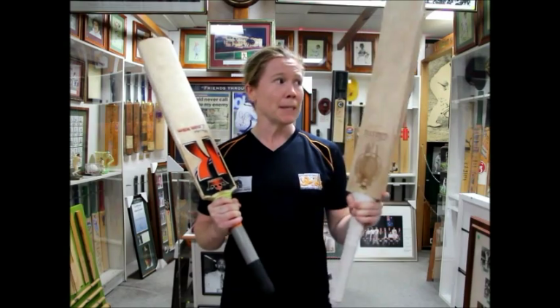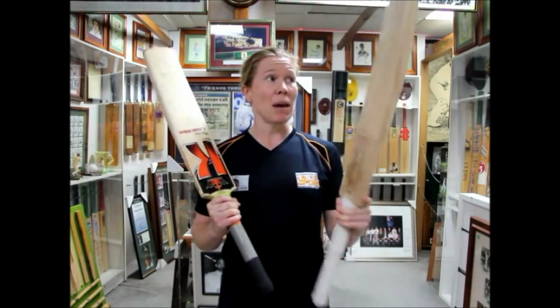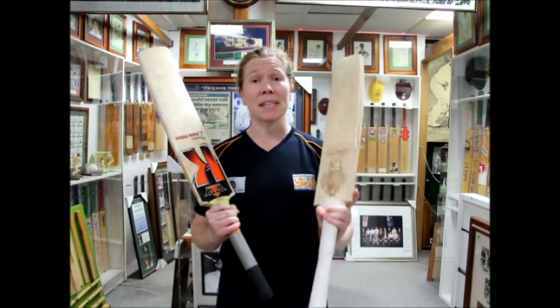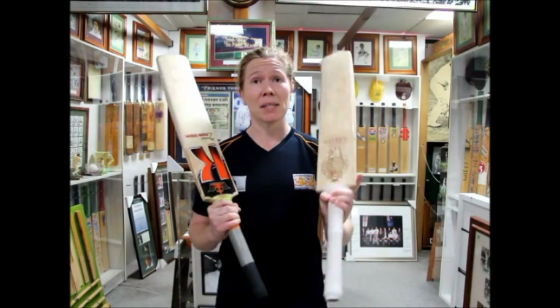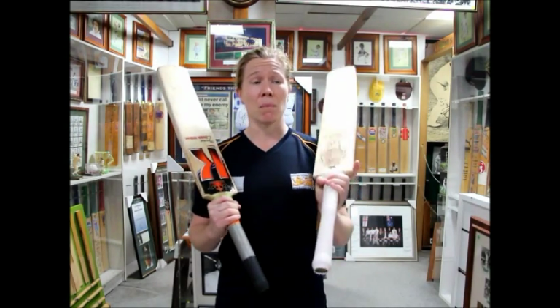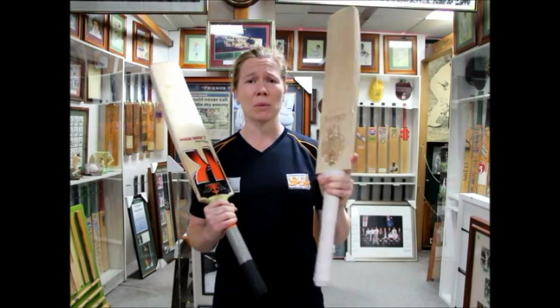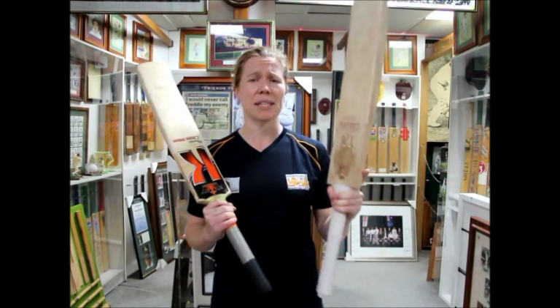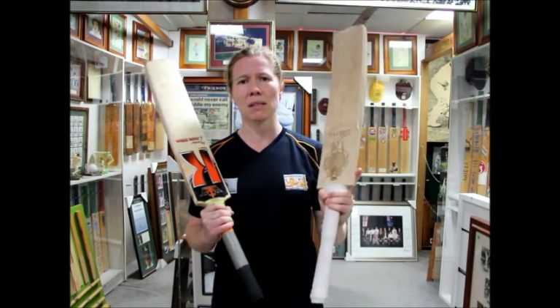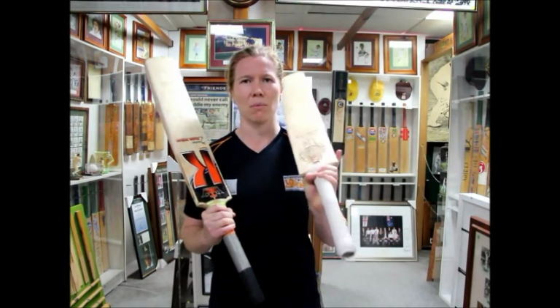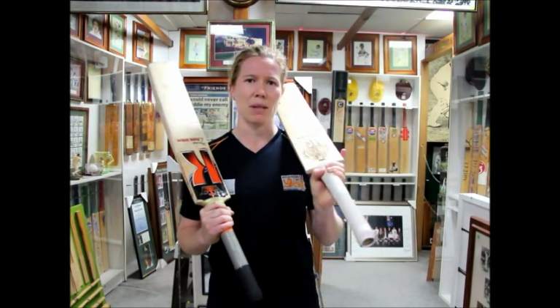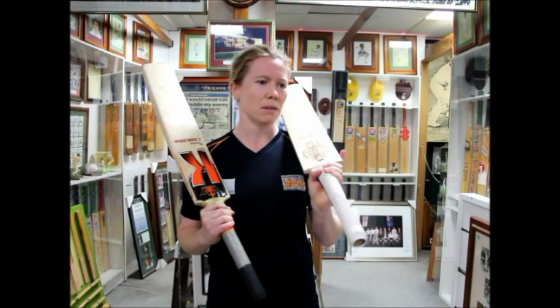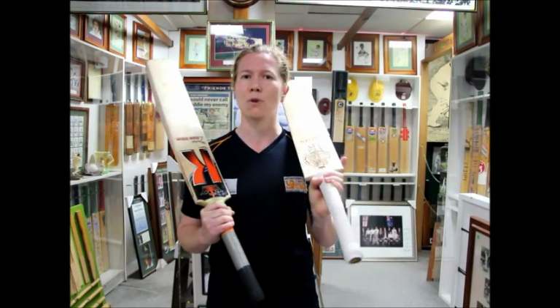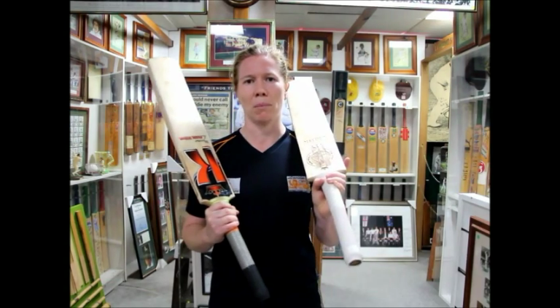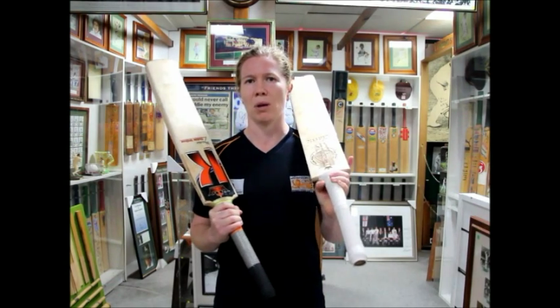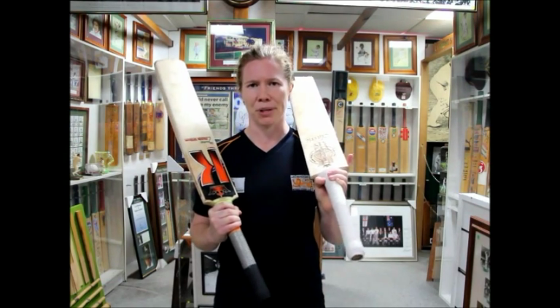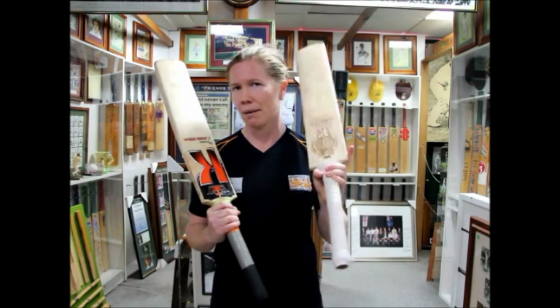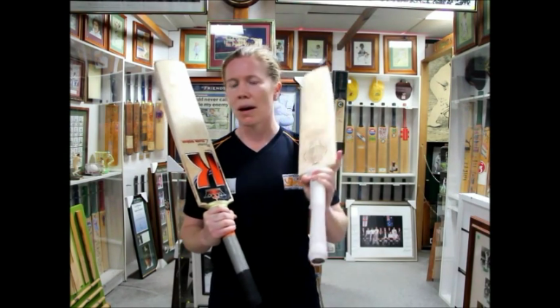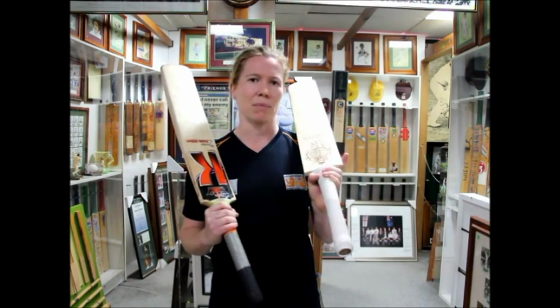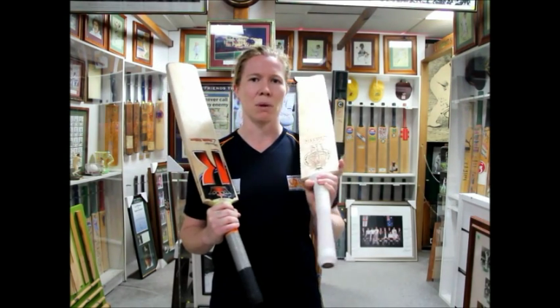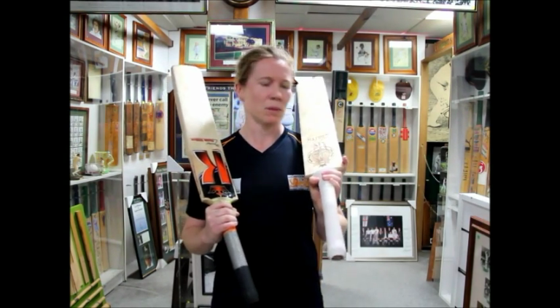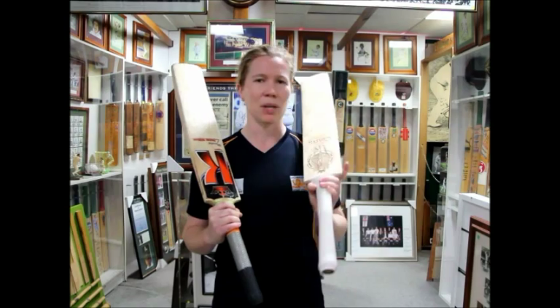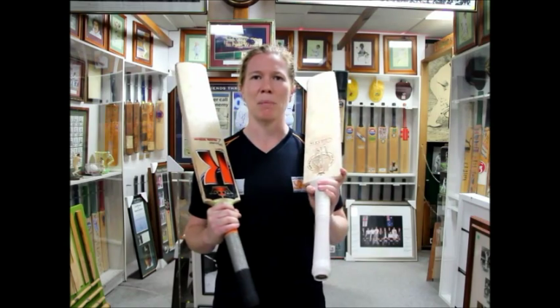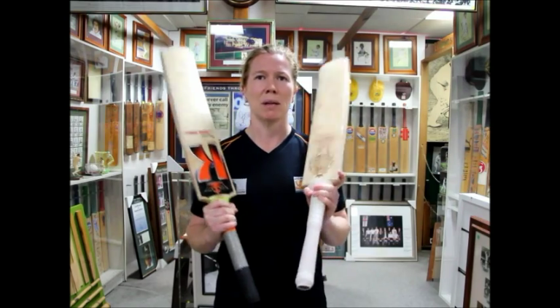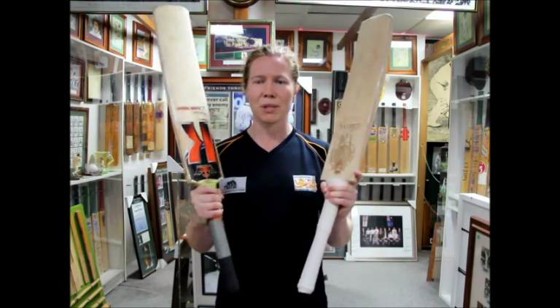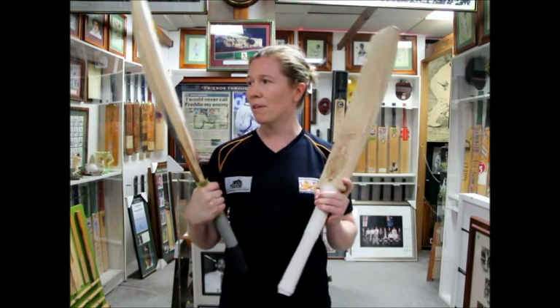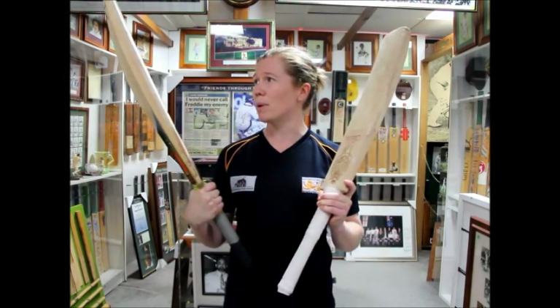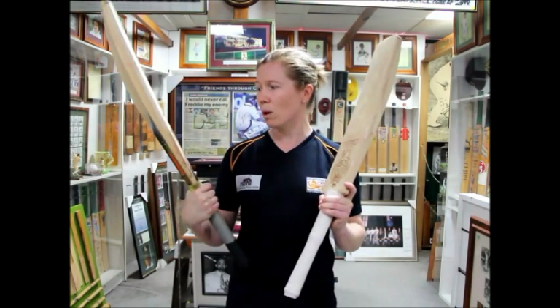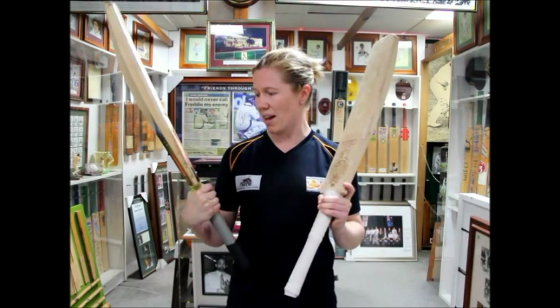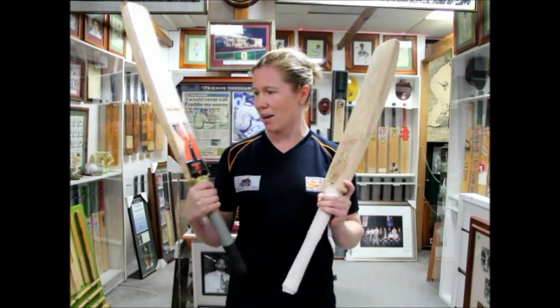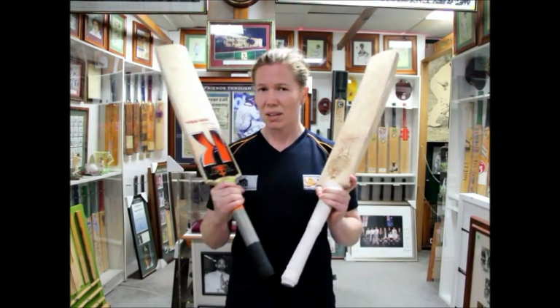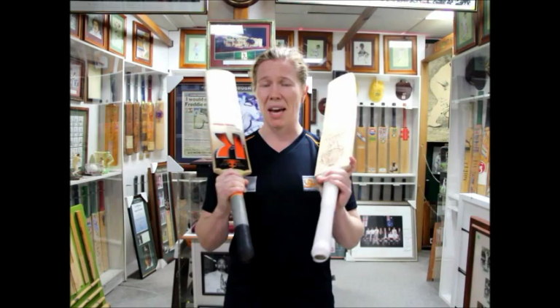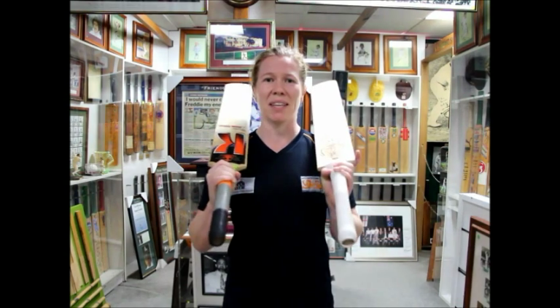But yeah, maybe the test match. This one's a touch heavier, so maybe in that longer format where I'm playing mostly vertical bat, this one is probably going to be my pick. But I'm using them both at the moment, both quality bats and I'm really happy with the gear.